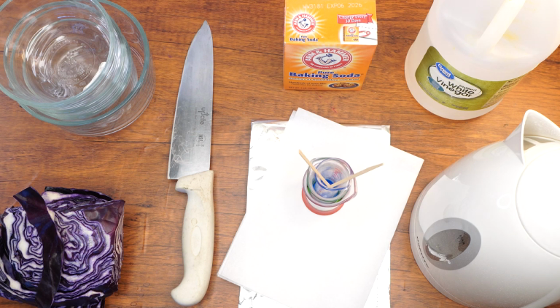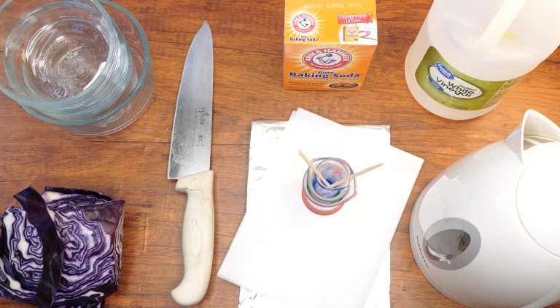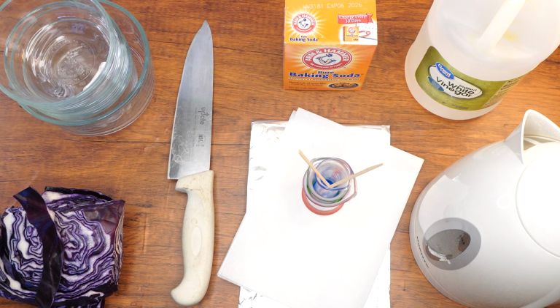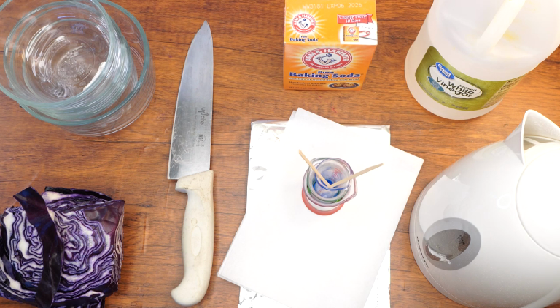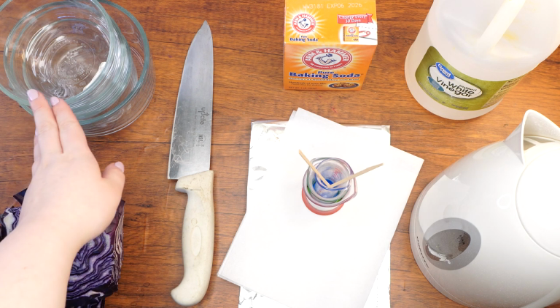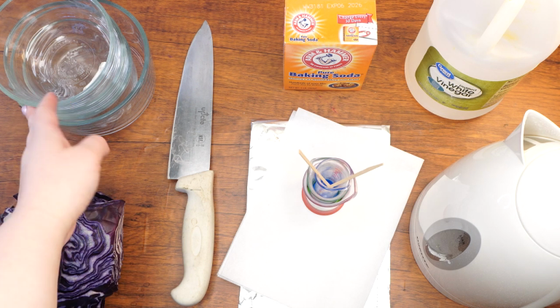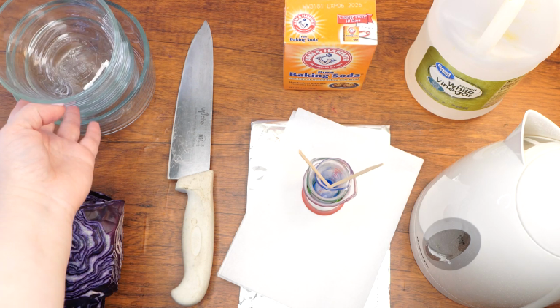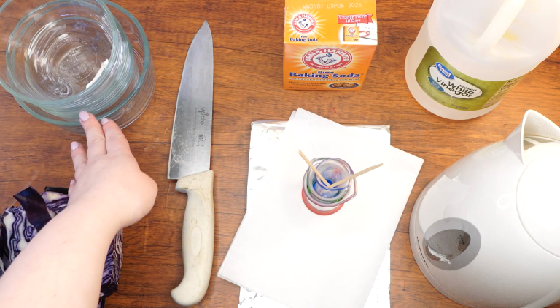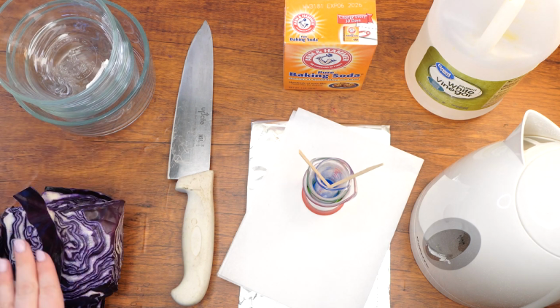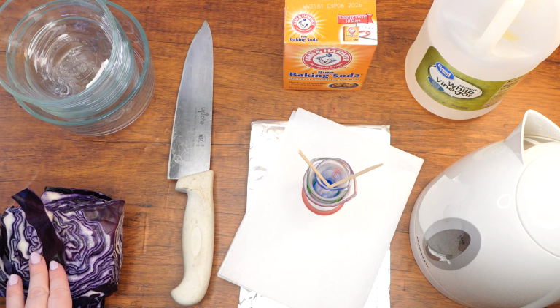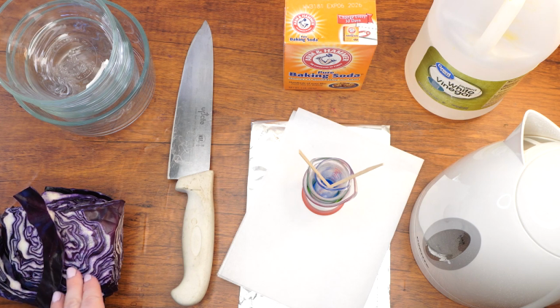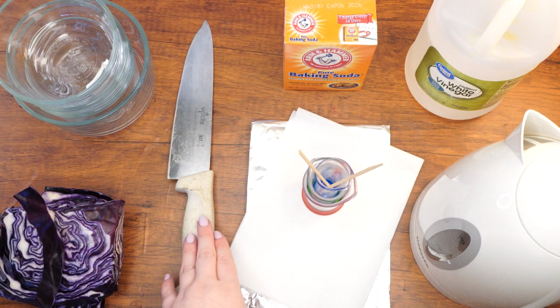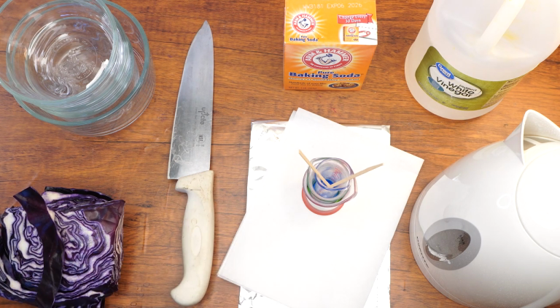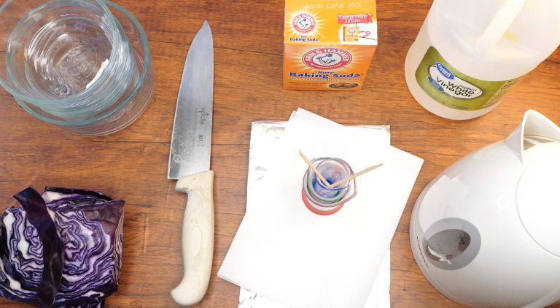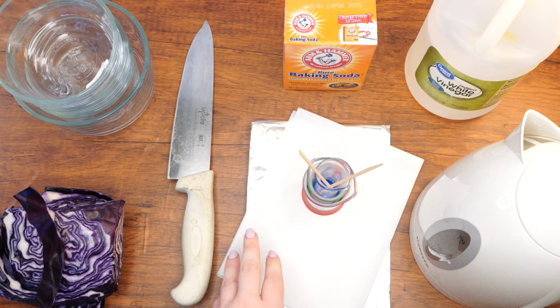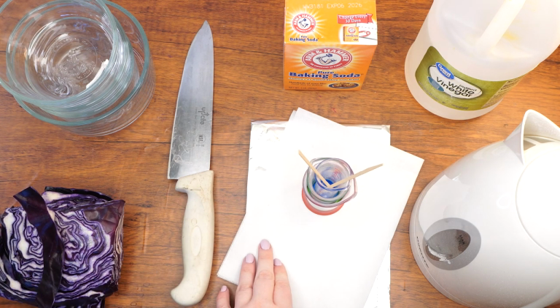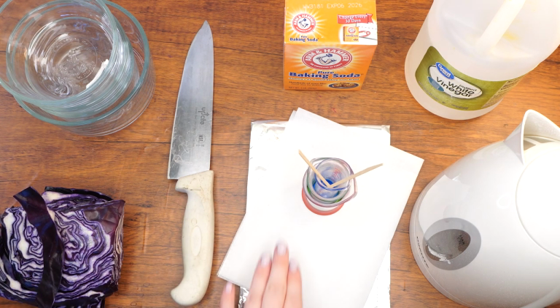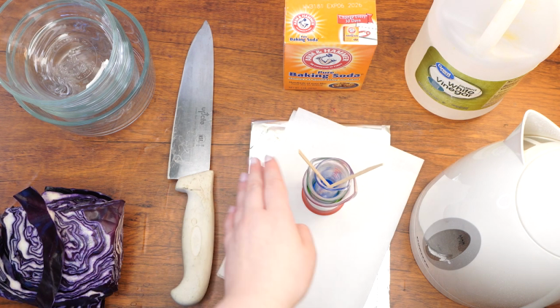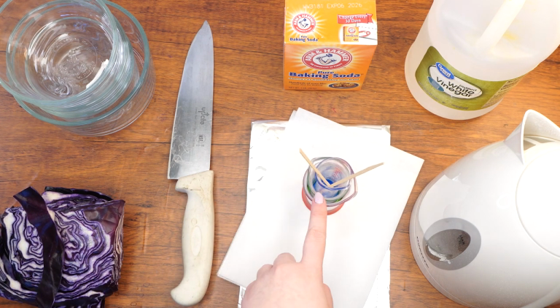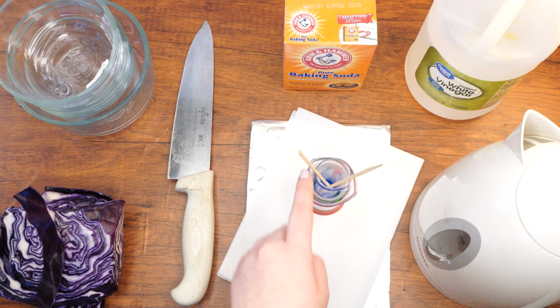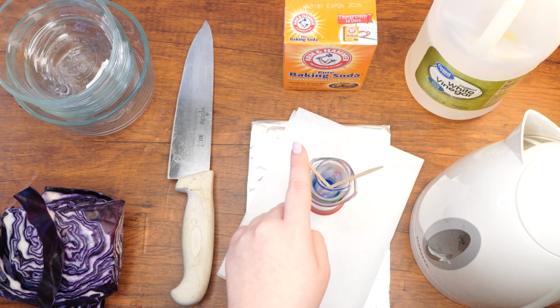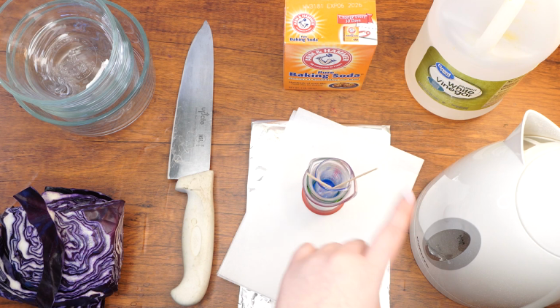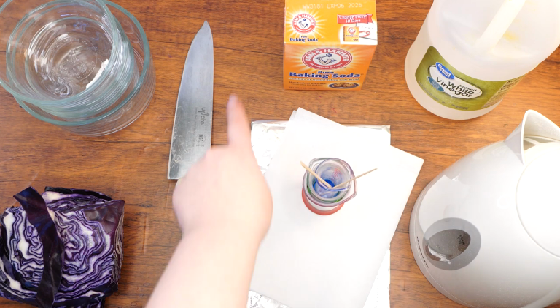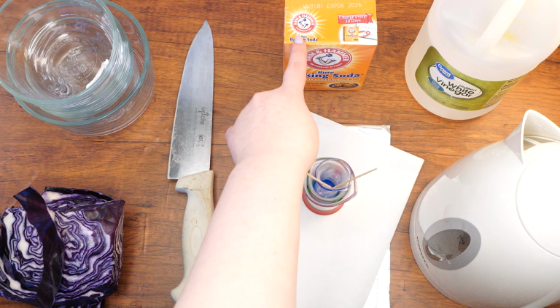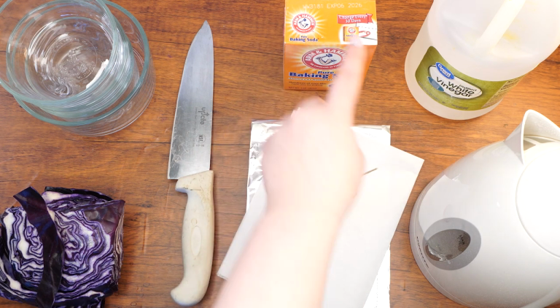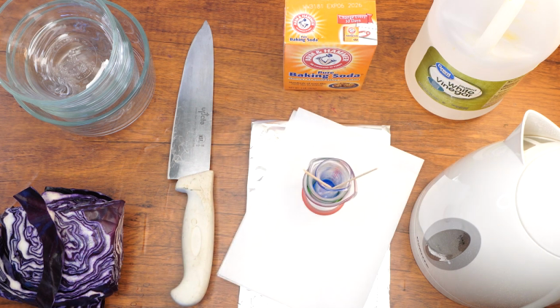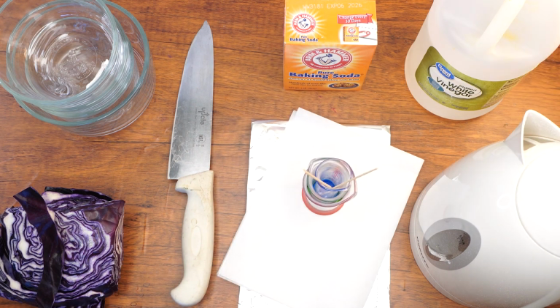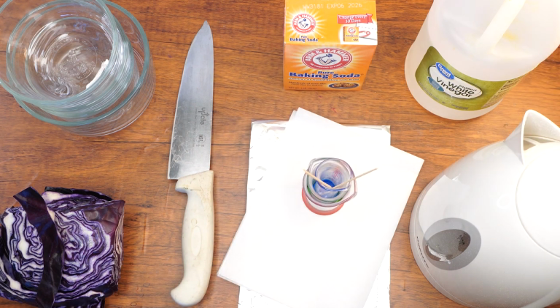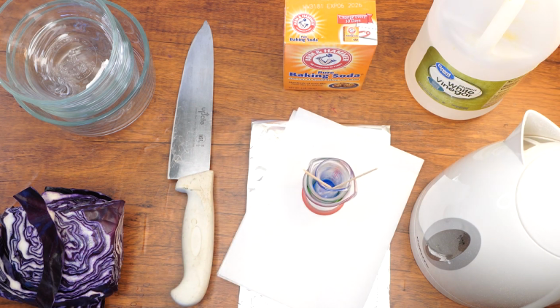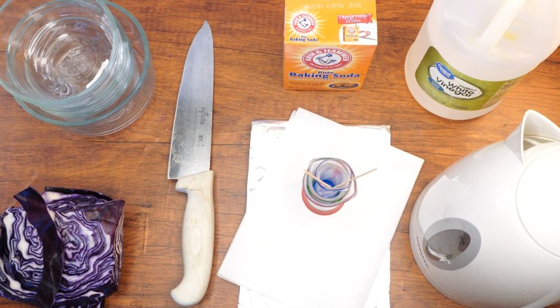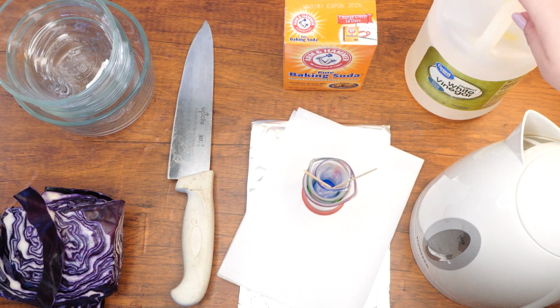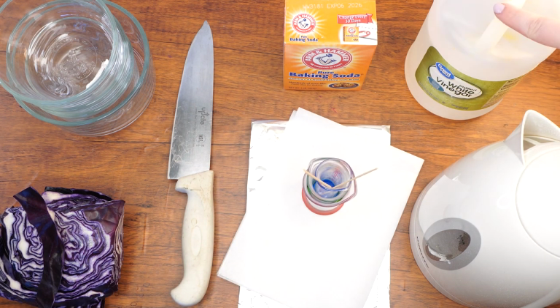Here are the supplies that we will need: three small bowls and one medium sized bowl, cabbage, a knife, parchment paper and foil, measuring spoons and beakers, popsicle sticks, baking soda, vinegar and boiling water.